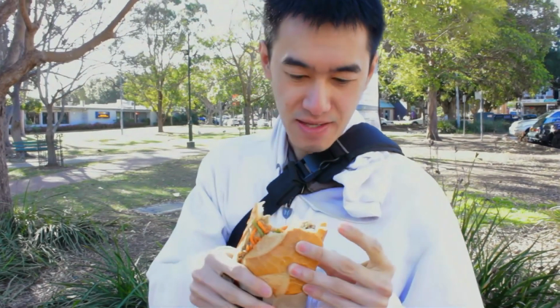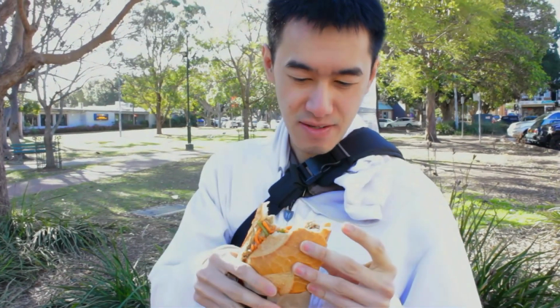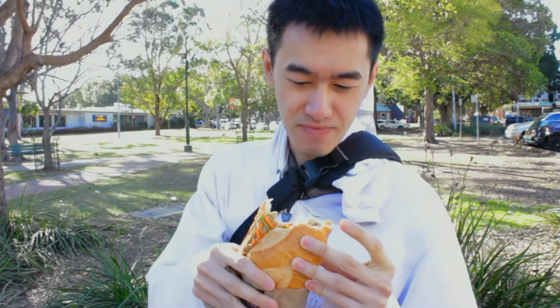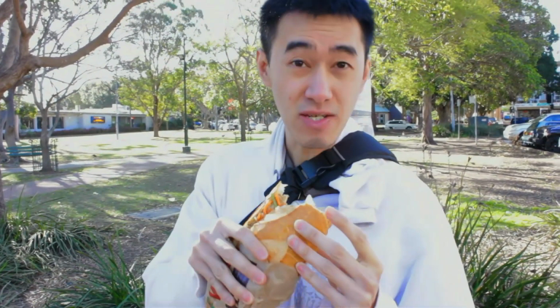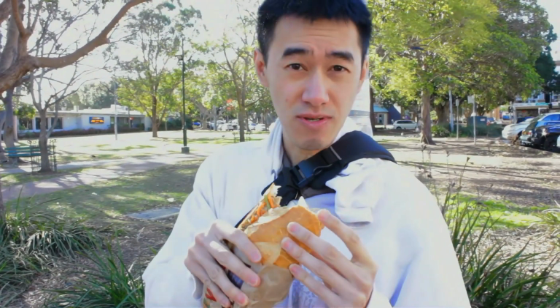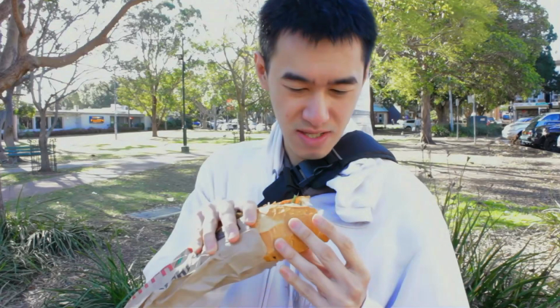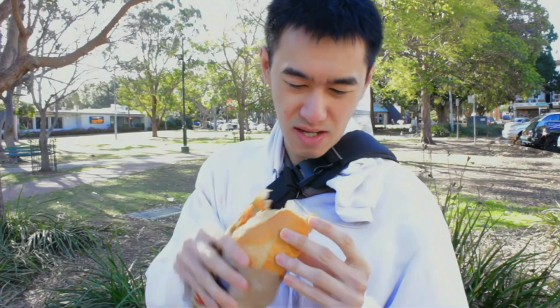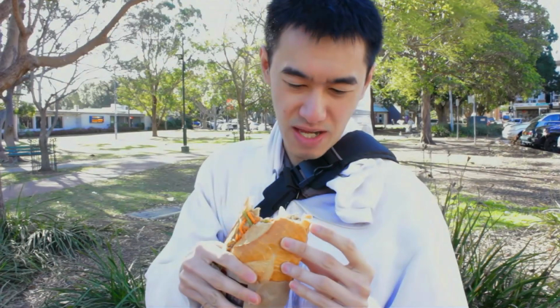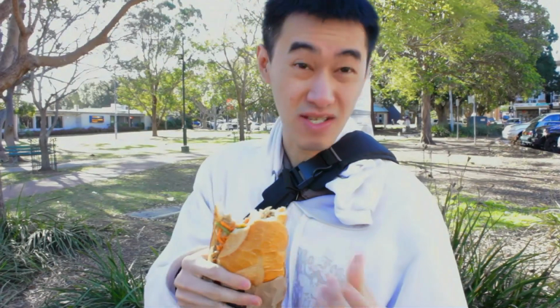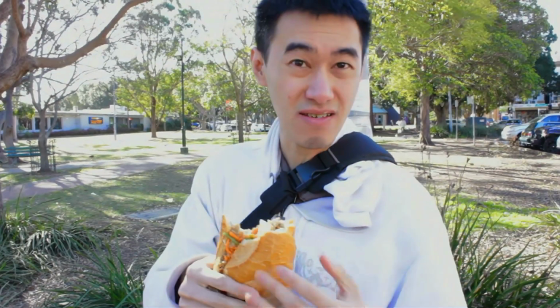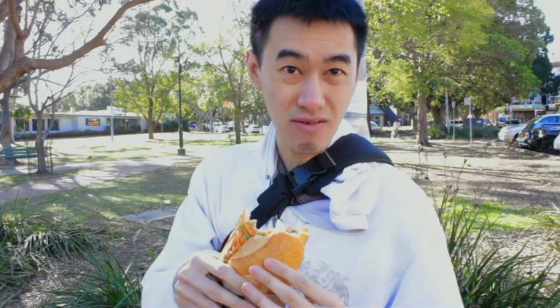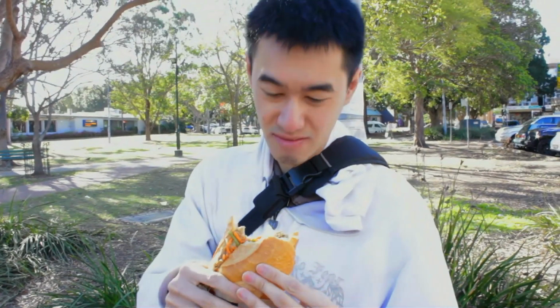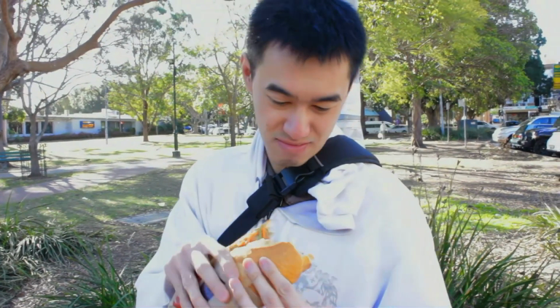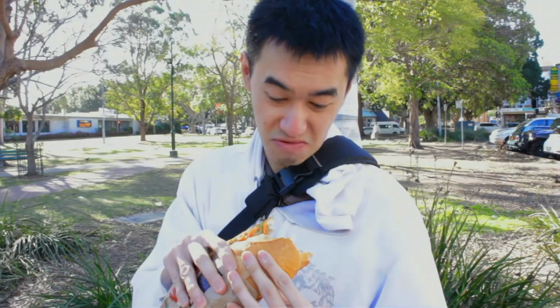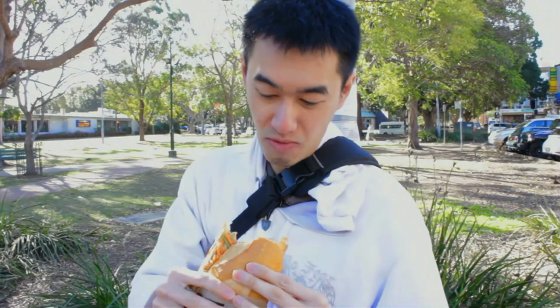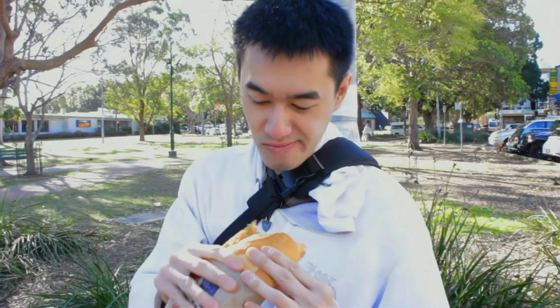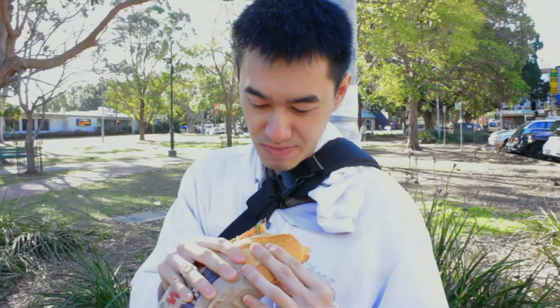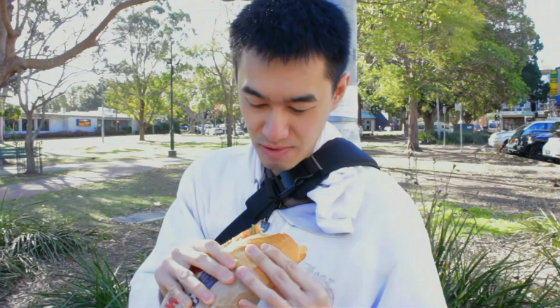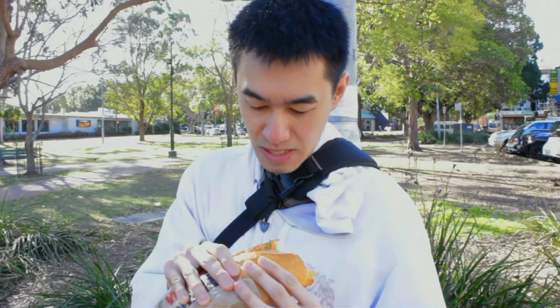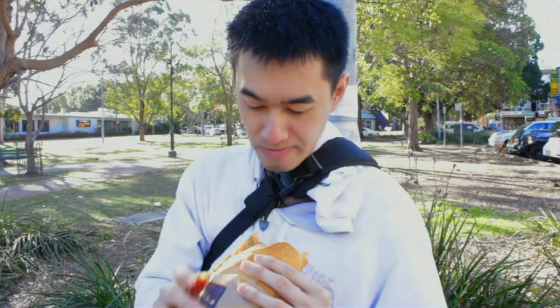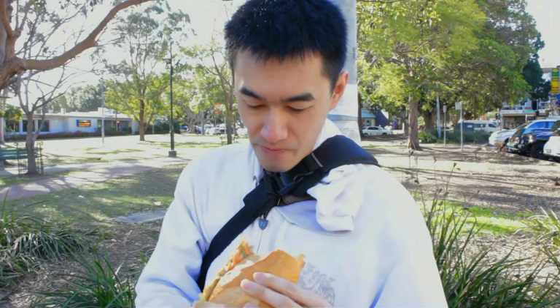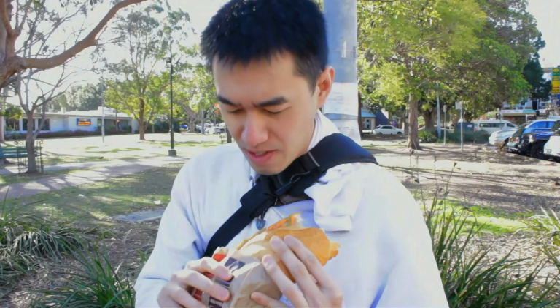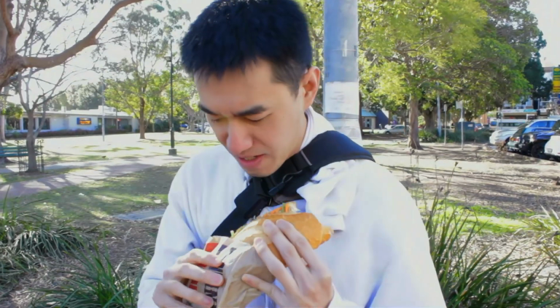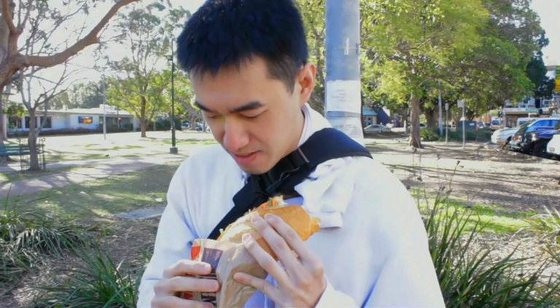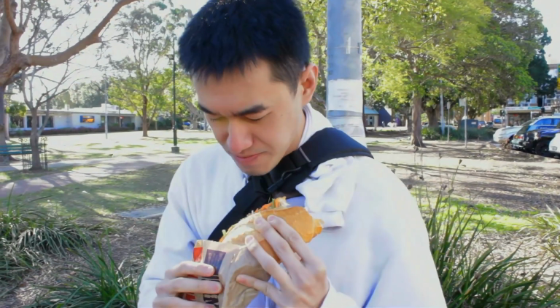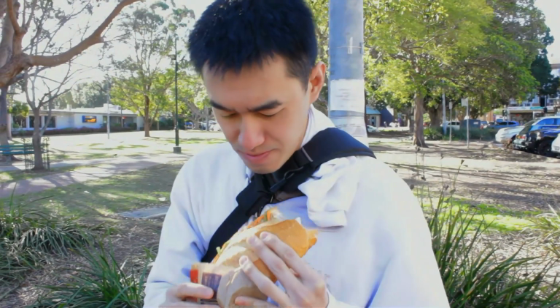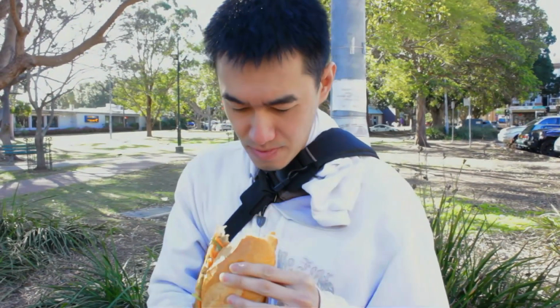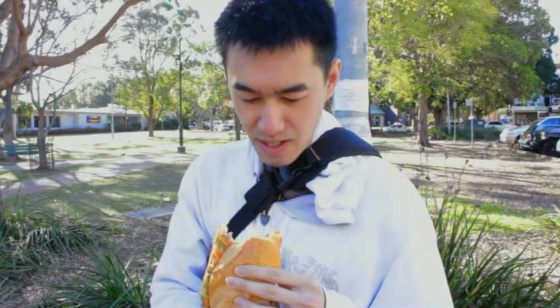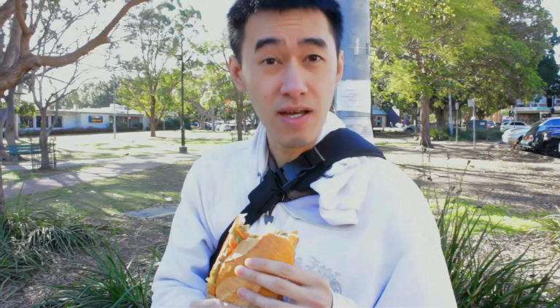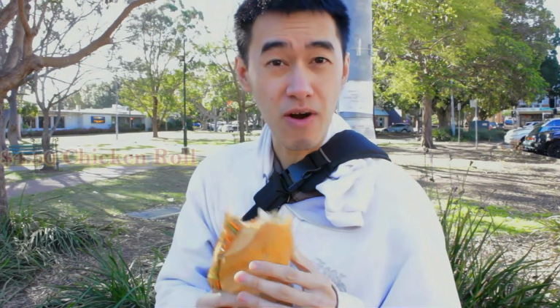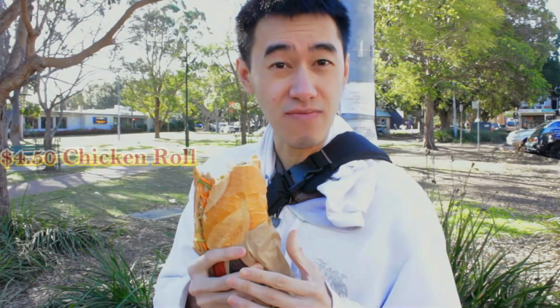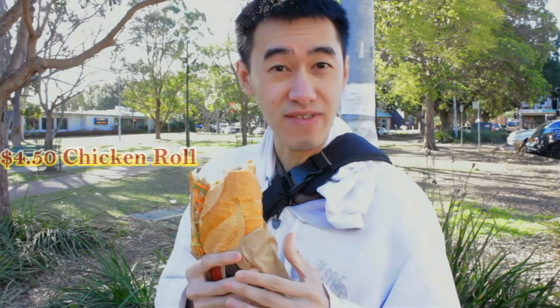Anything else you want to add? The vegetables — pretty average standard everywhere else for pork roll. What about the chicken? Is there enough chicken in there? Yeah, there's enough chicken. Perfect. And the price is $4.50.